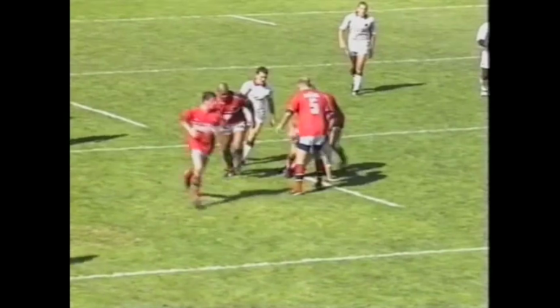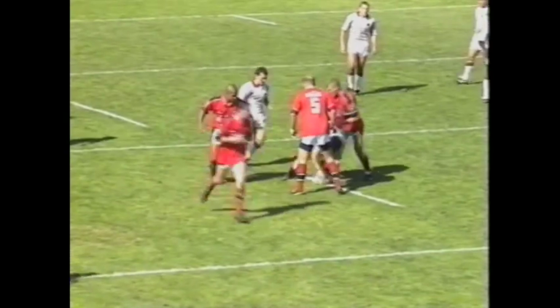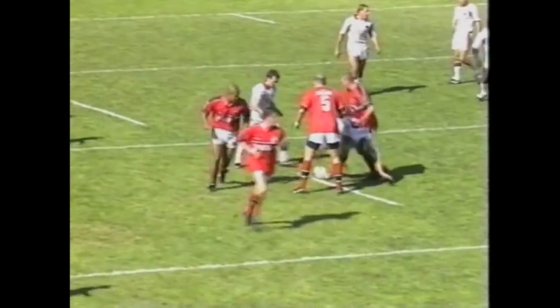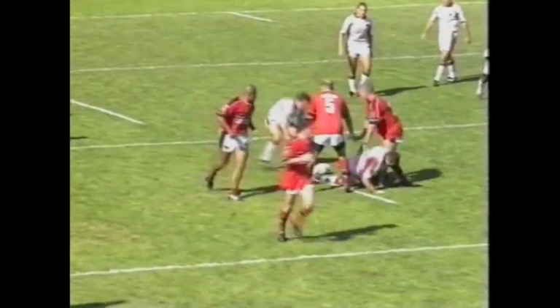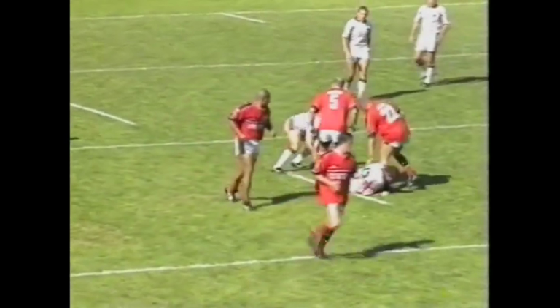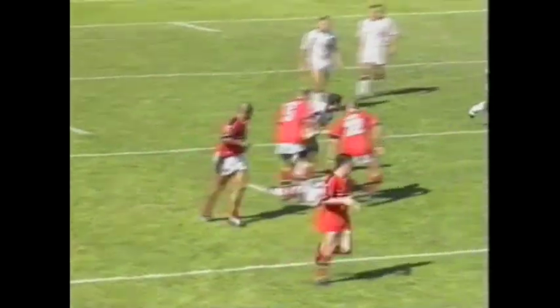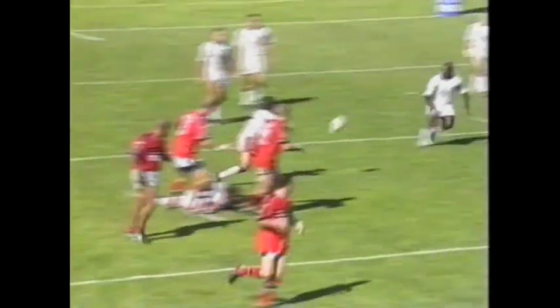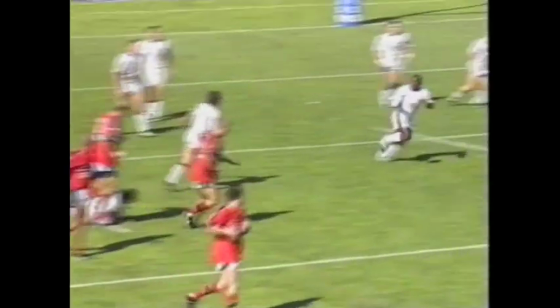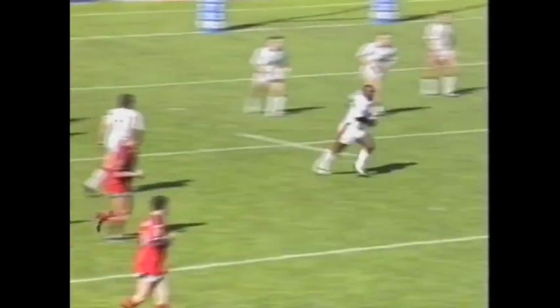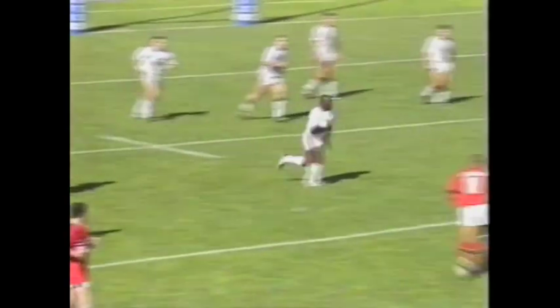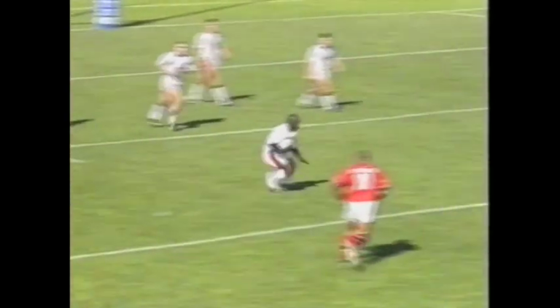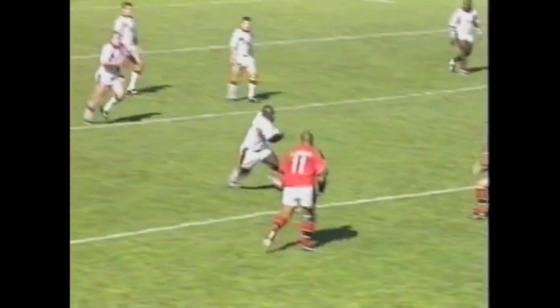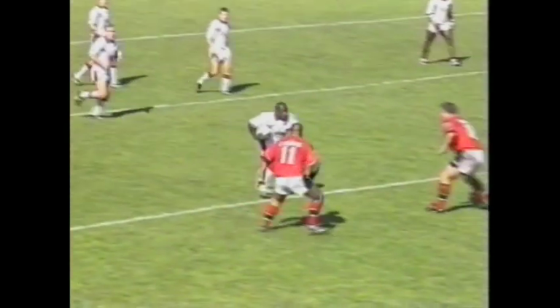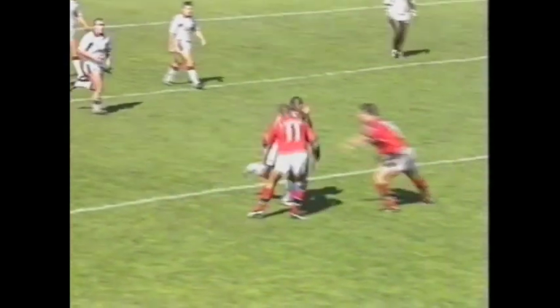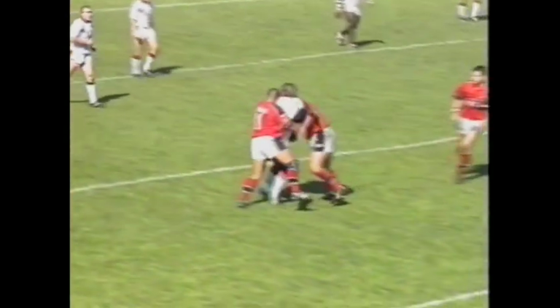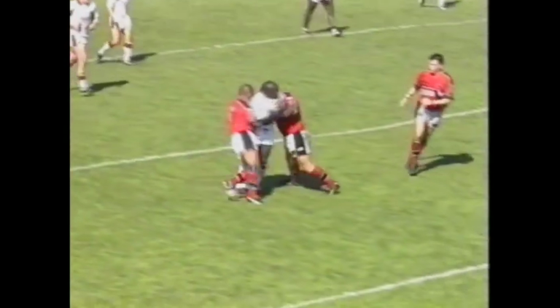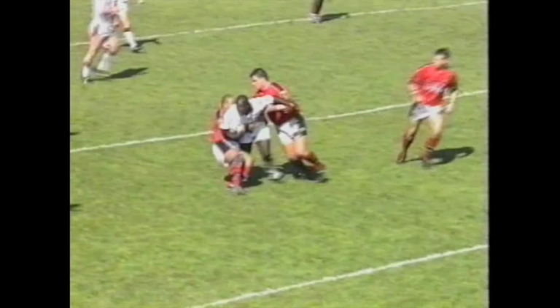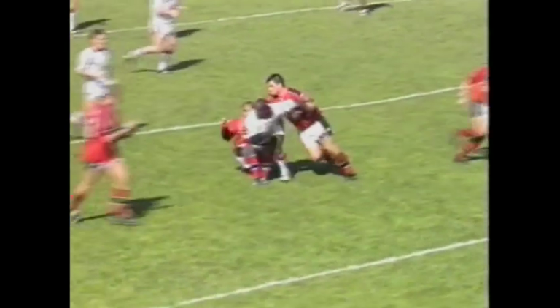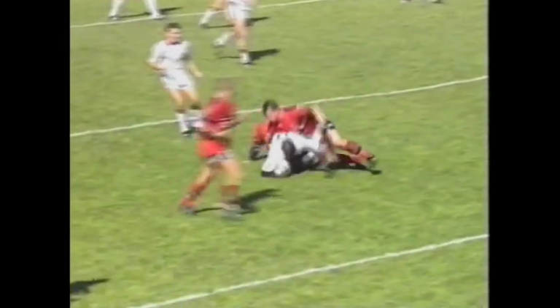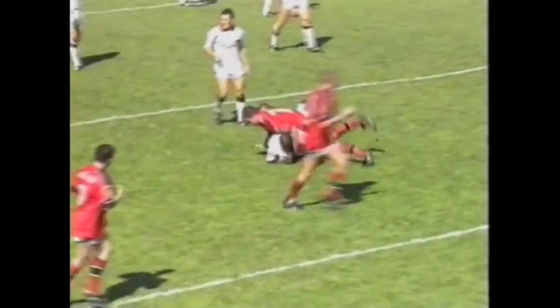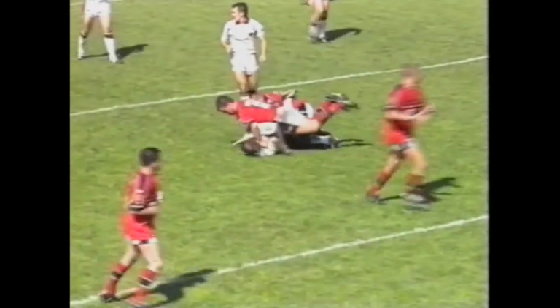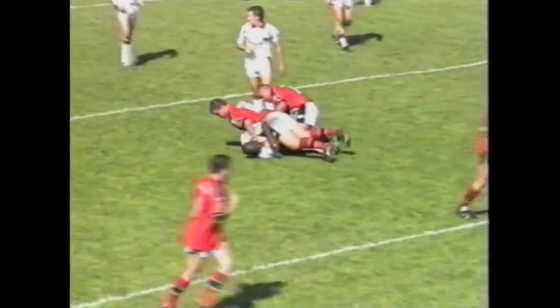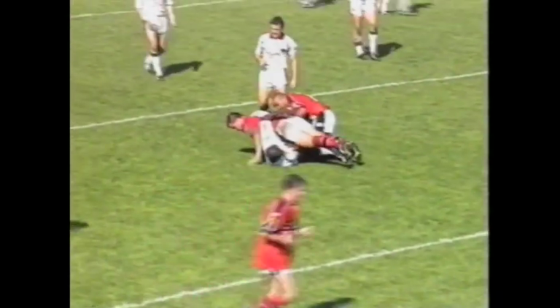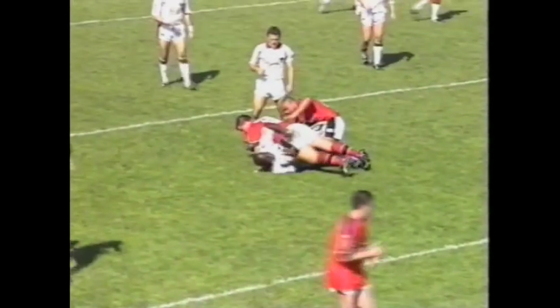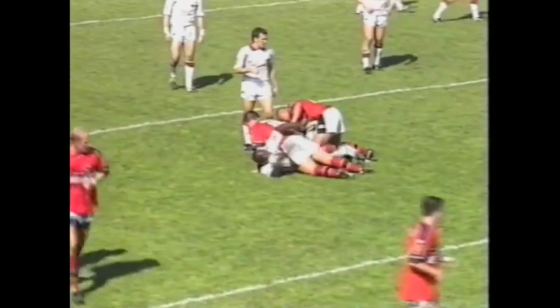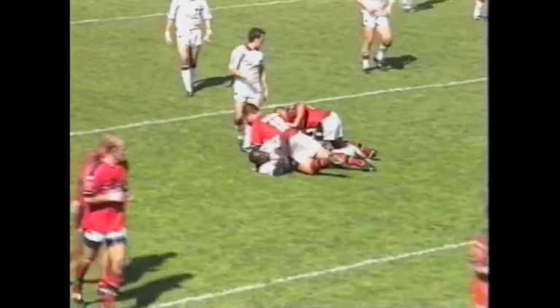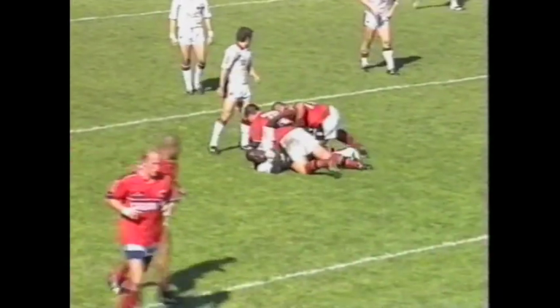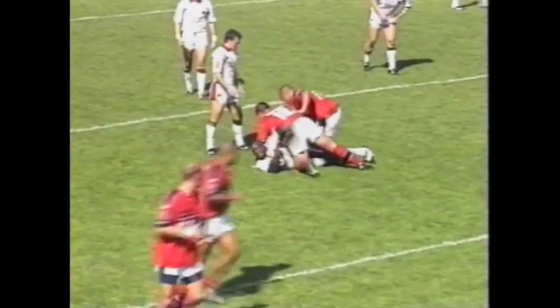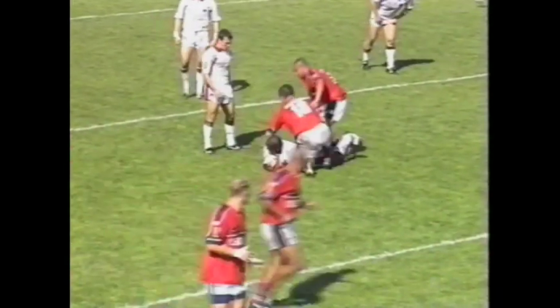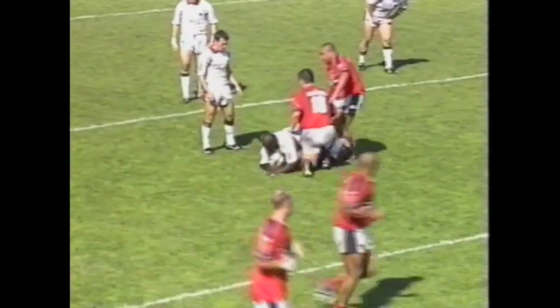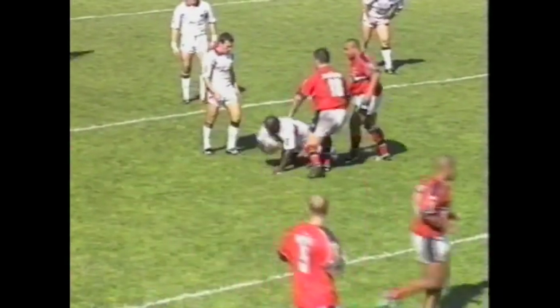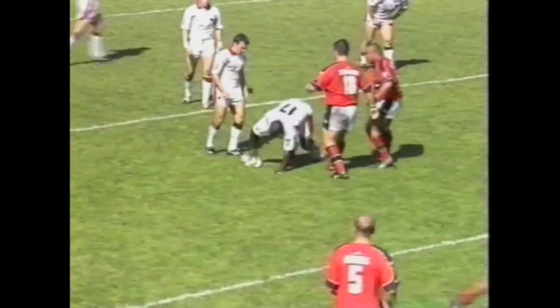That's well worked and the try is awarded. Great work there for the Rhinos. Graham Holroyd goes over in the right hand corner, 35 metre line for the Rhinos.